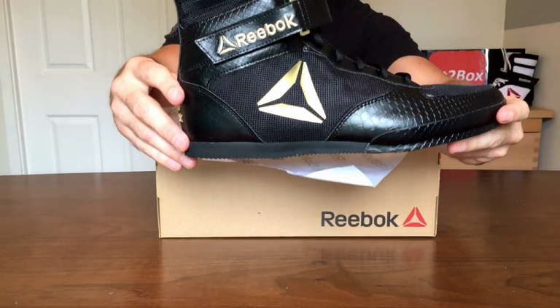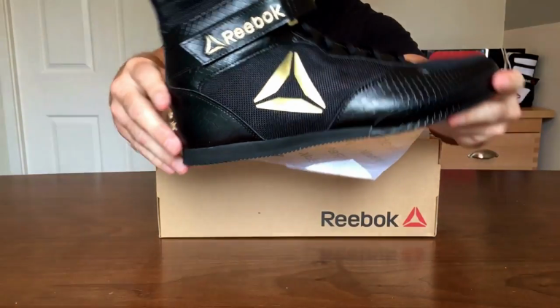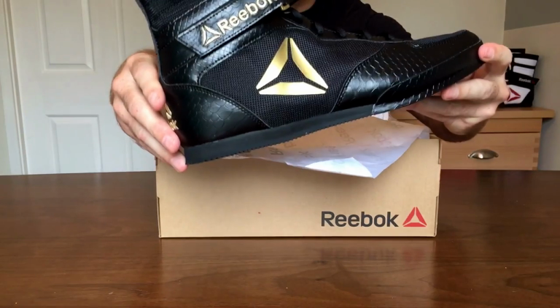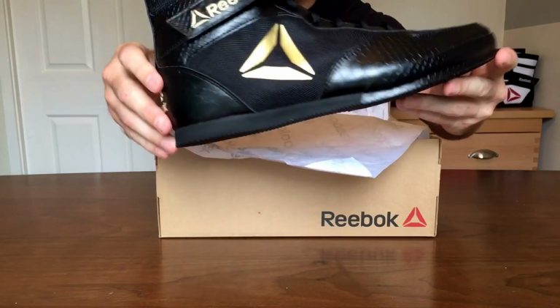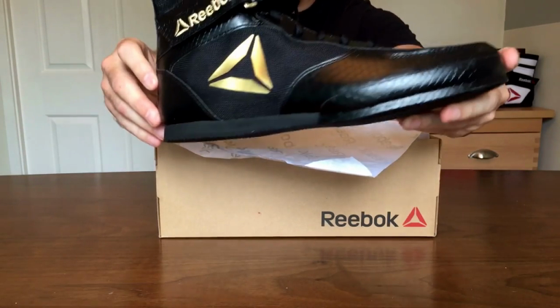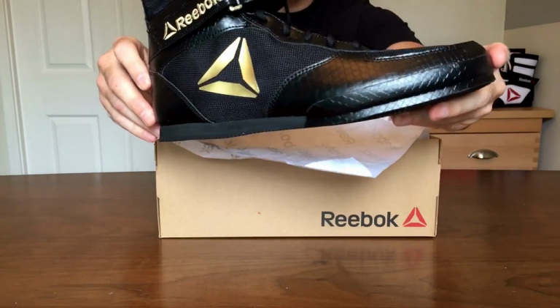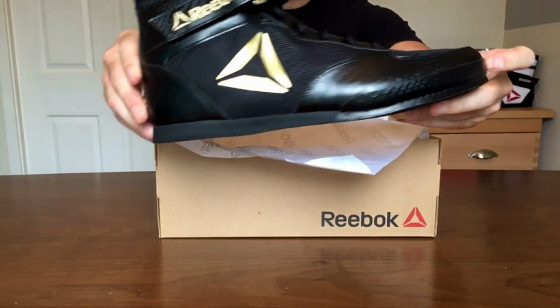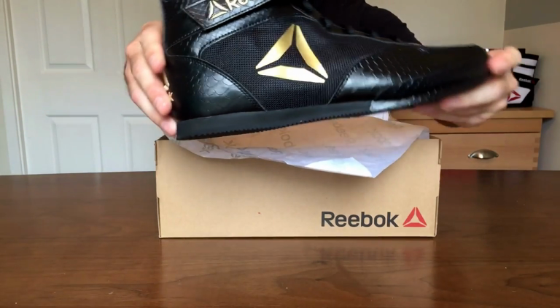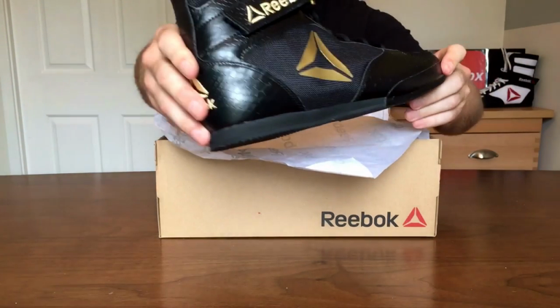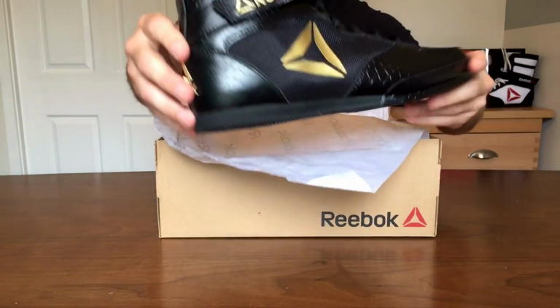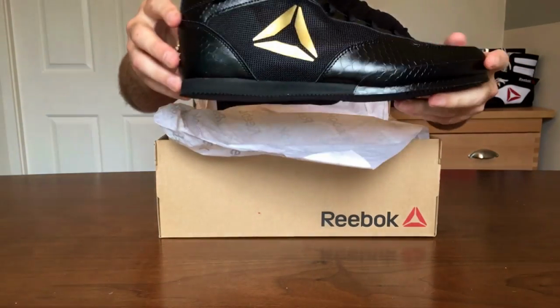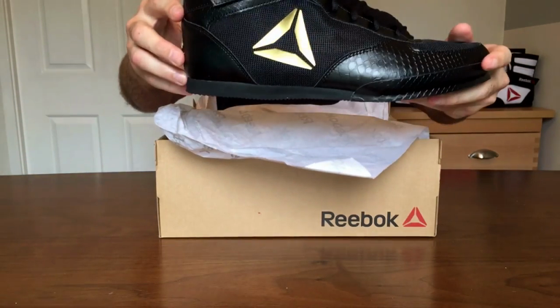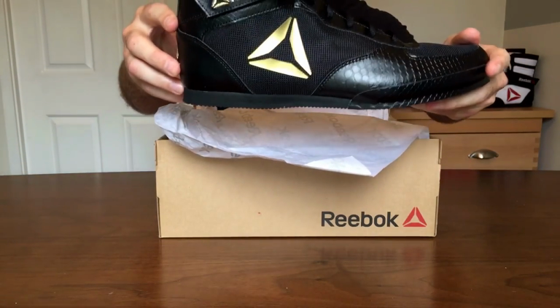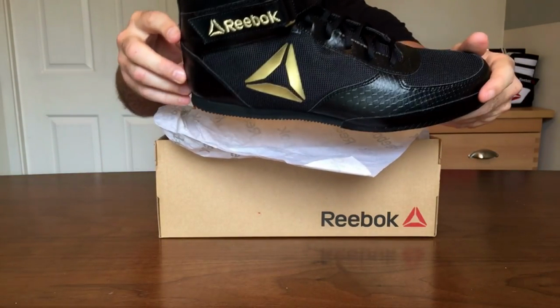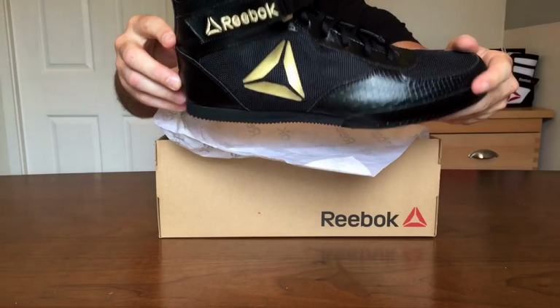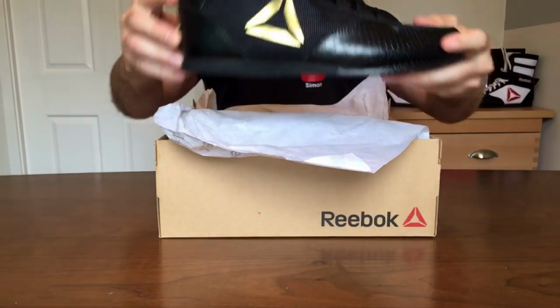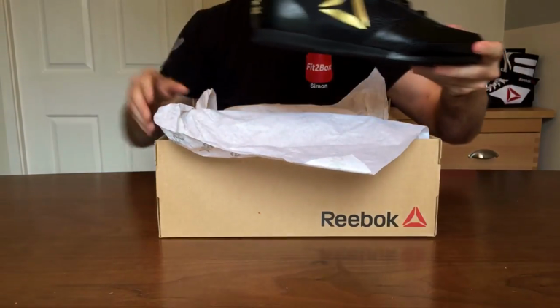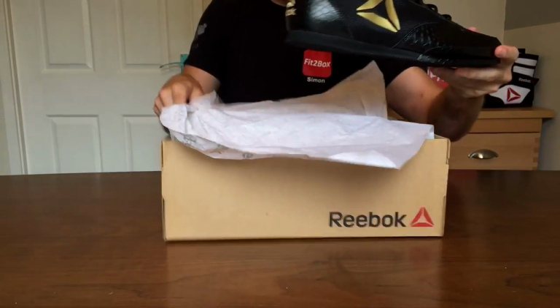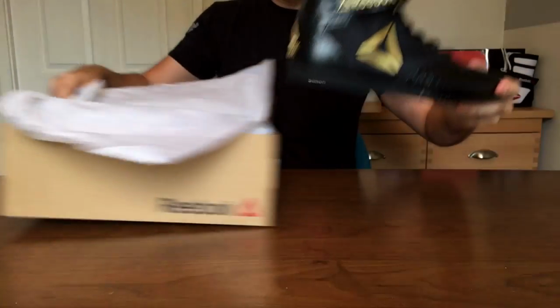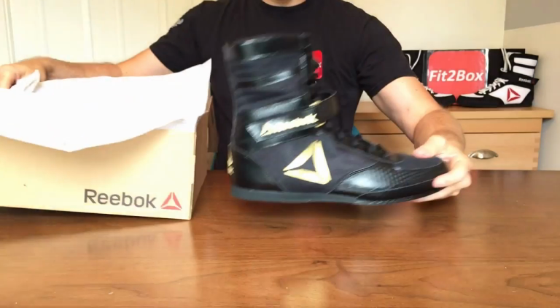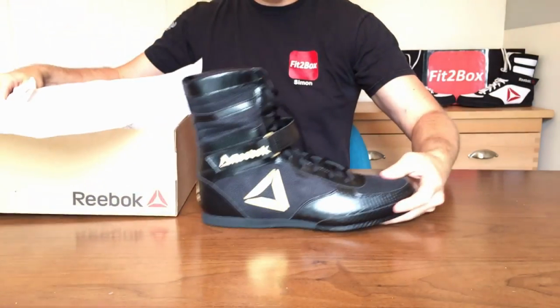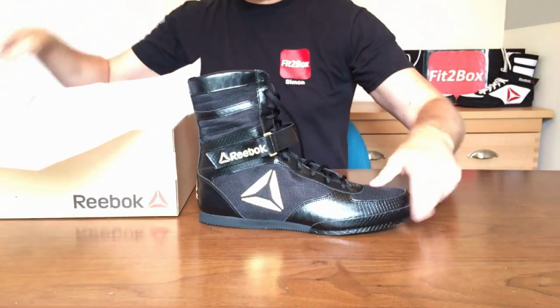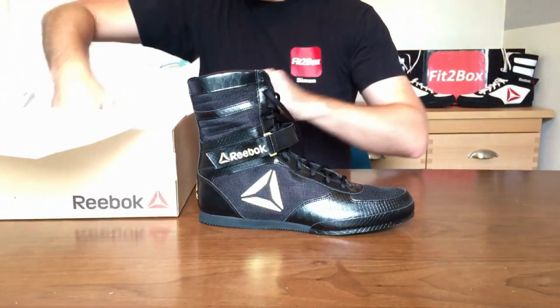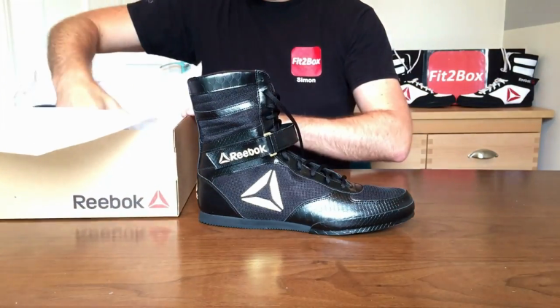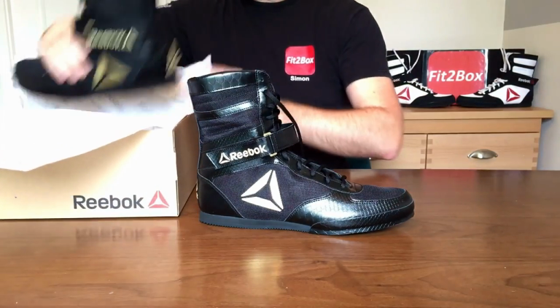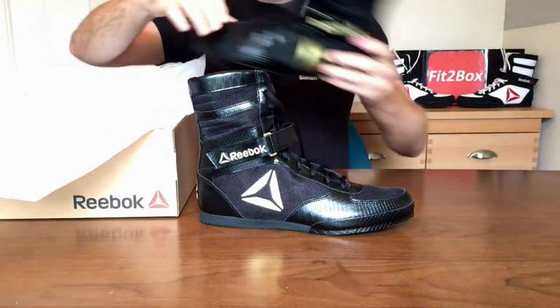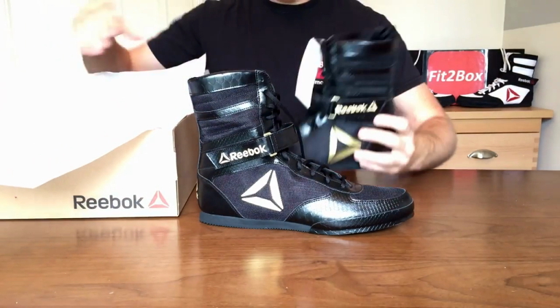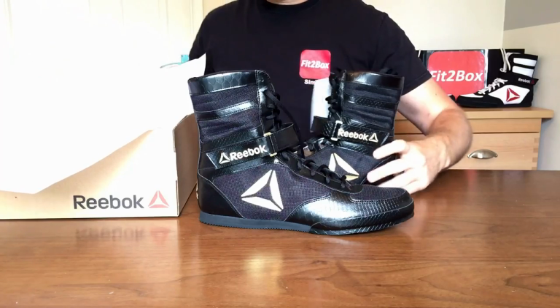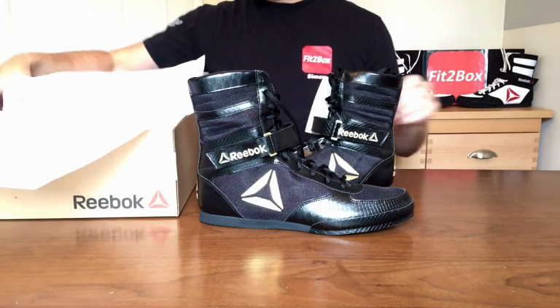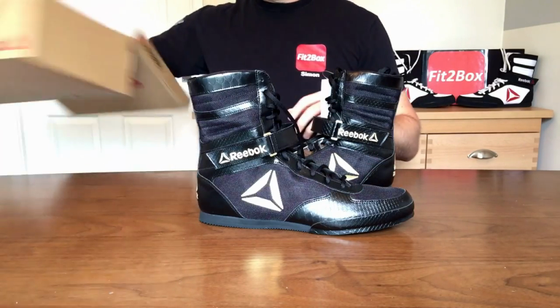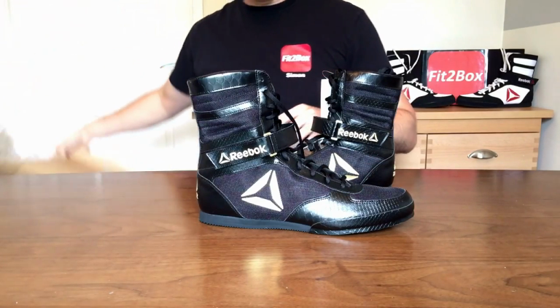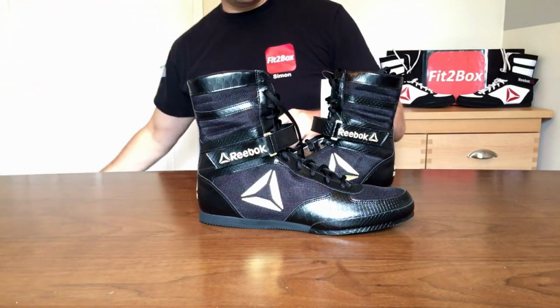Absolutely fantastic, really beautiful boots. Let me set them out here so you can get a good look at them.